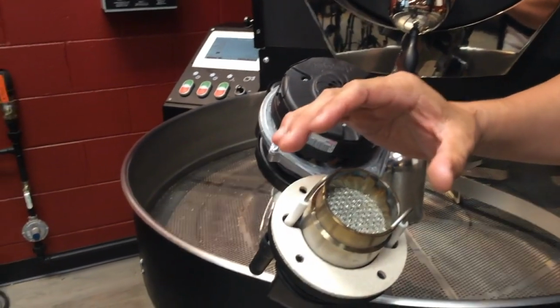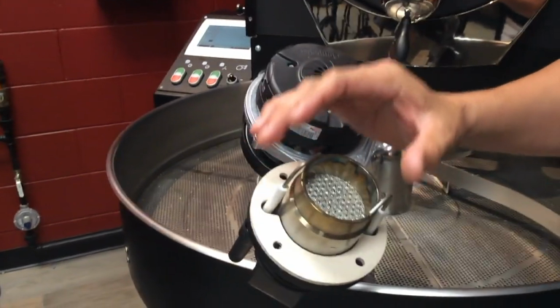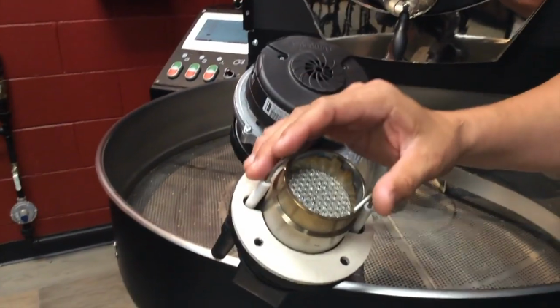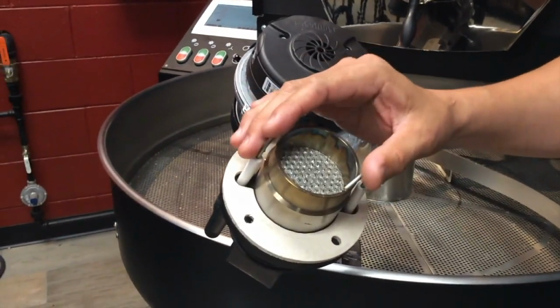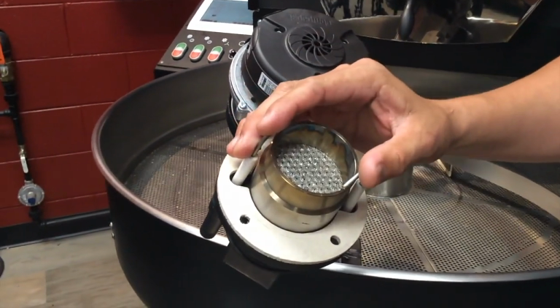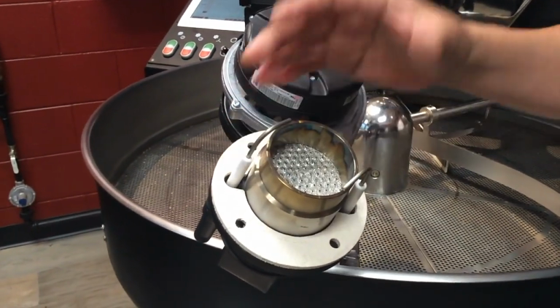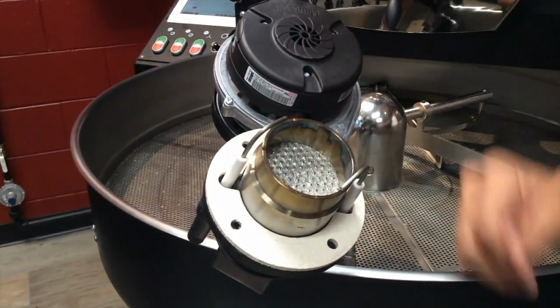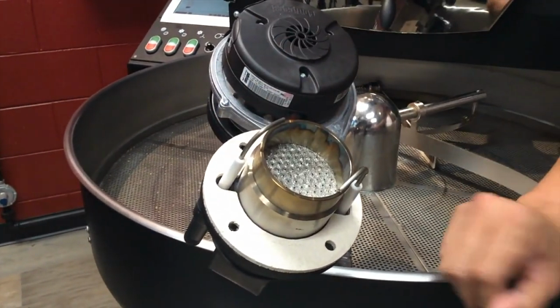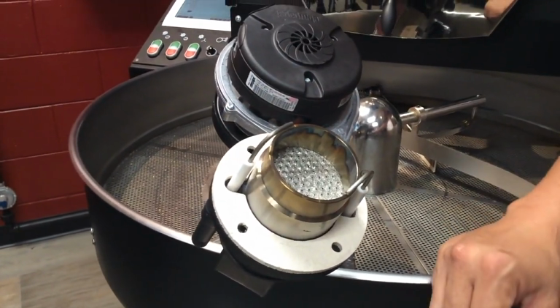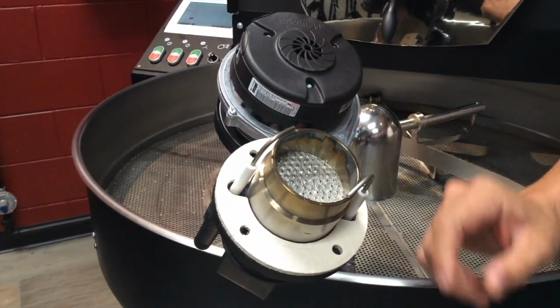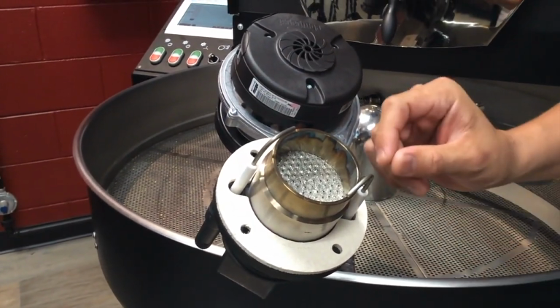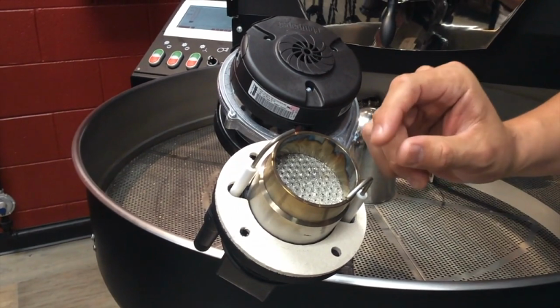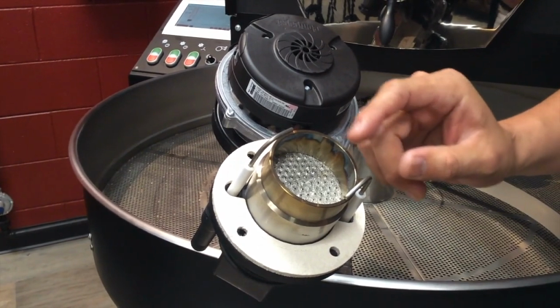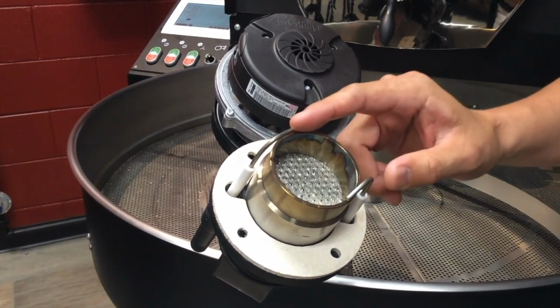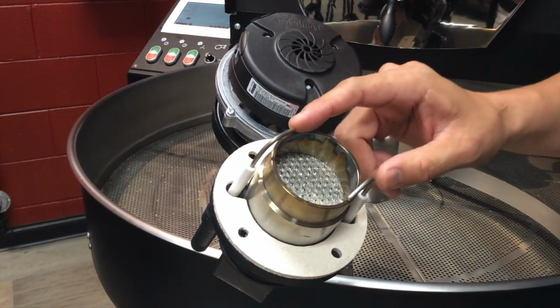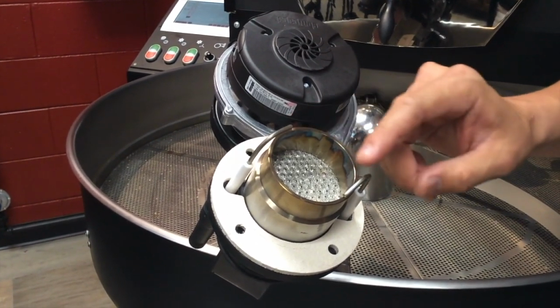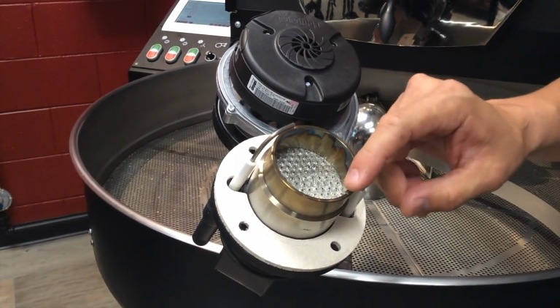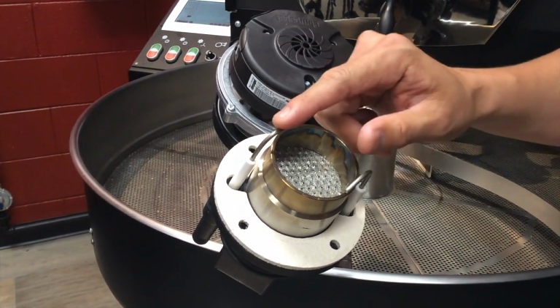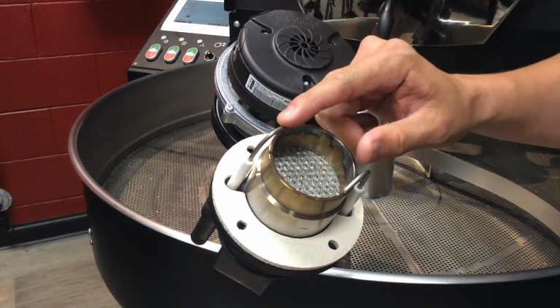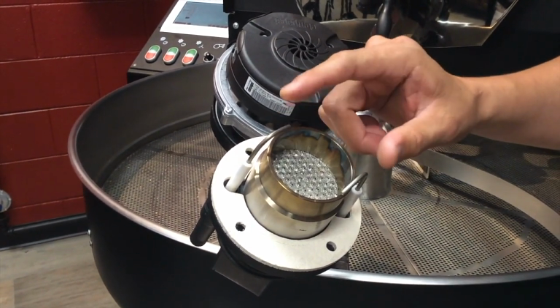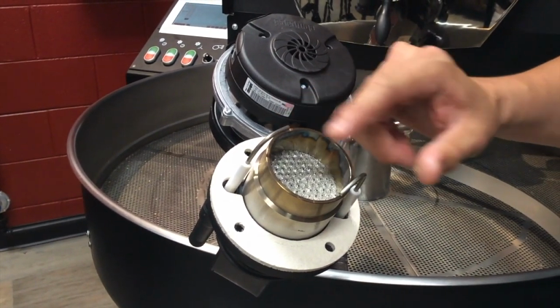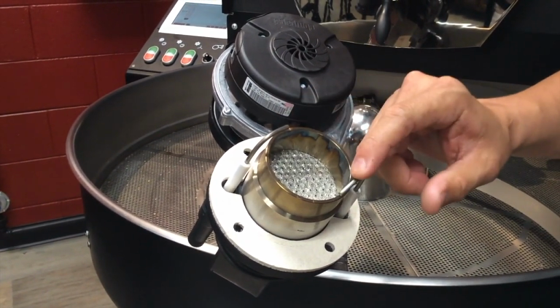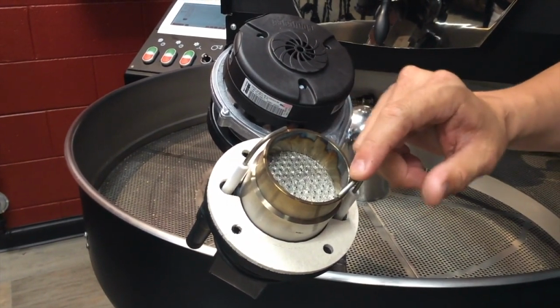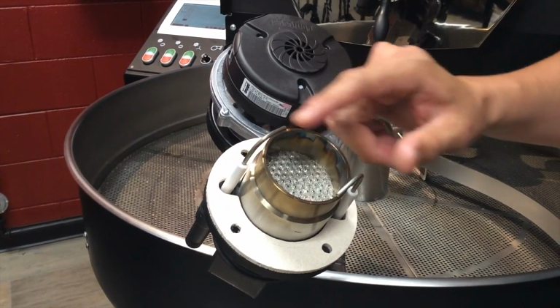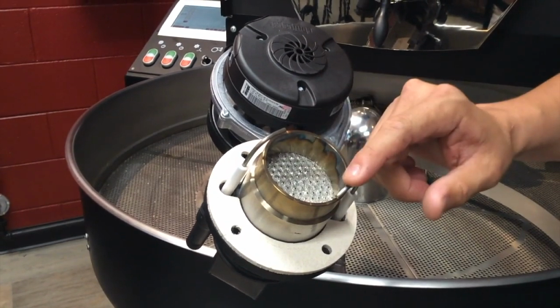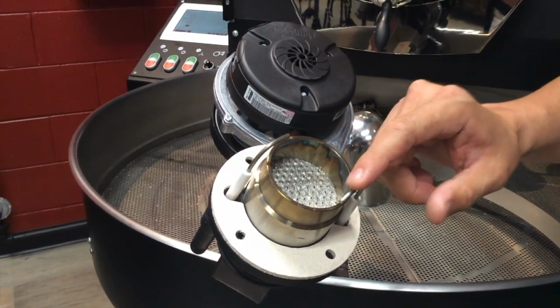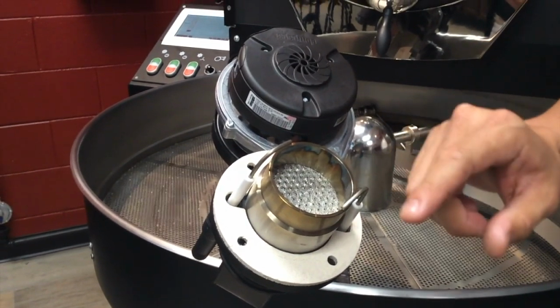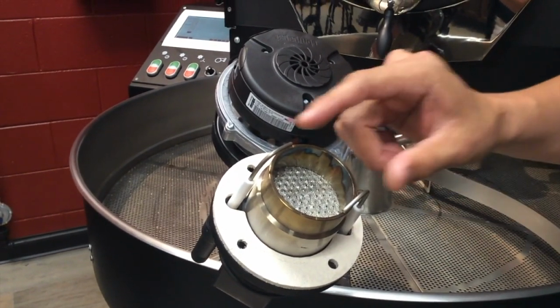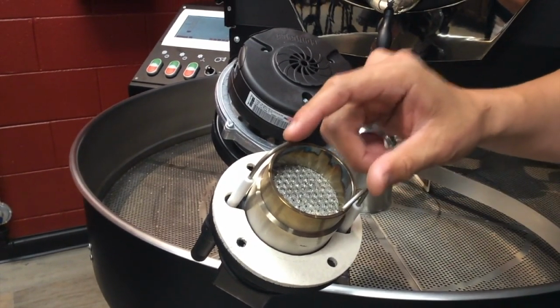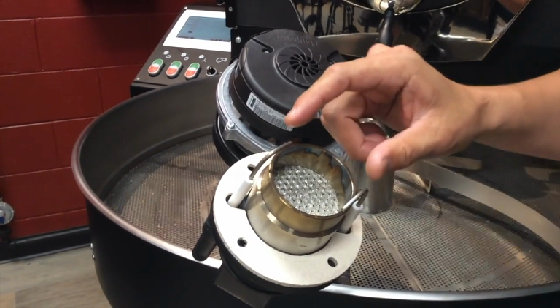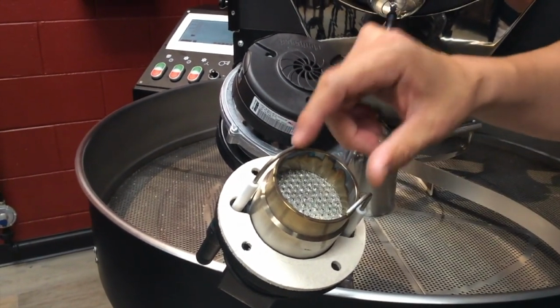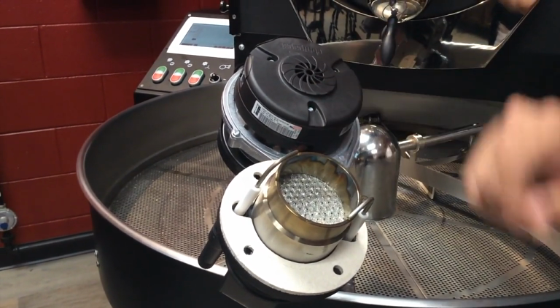This is what your burner head looks like after you remove the burner. Once you remove this, go ahead and inspect the electrodes. Make sure there's no buildup on either one and make sure they are positioned the way you see them here.